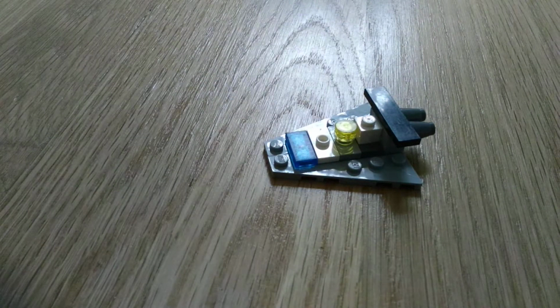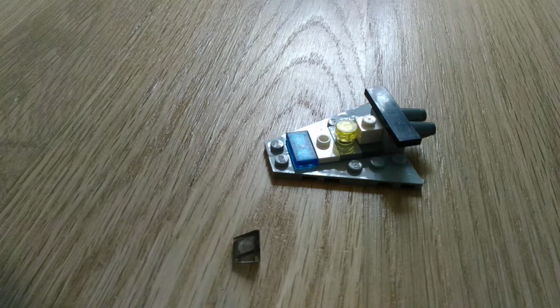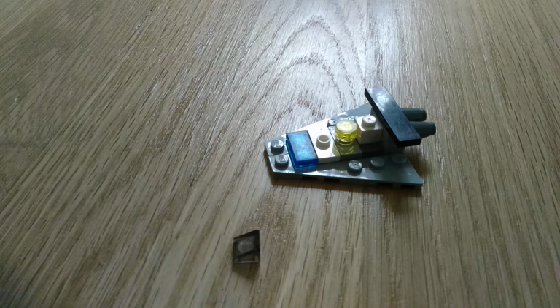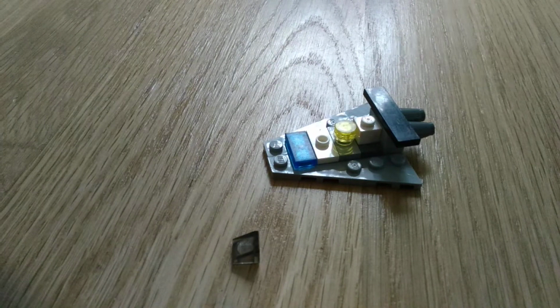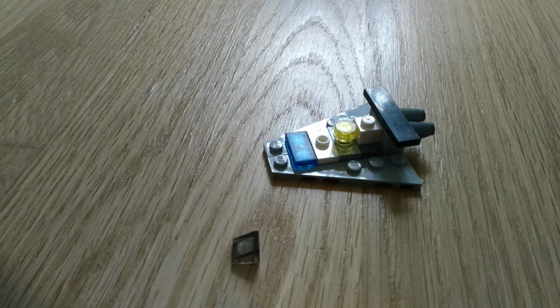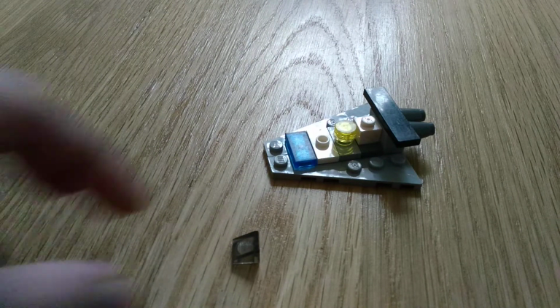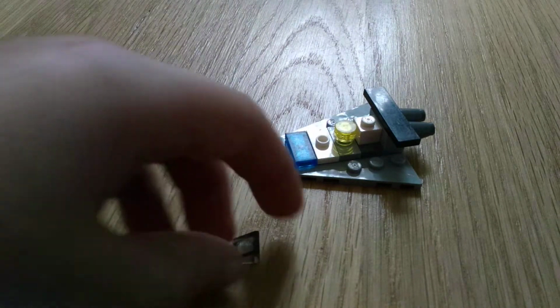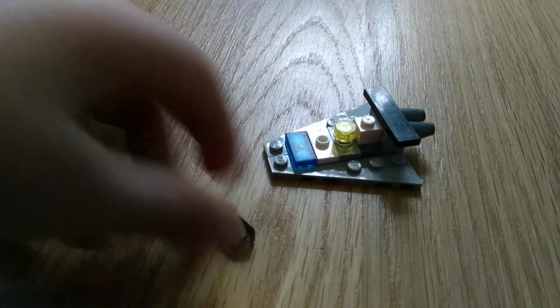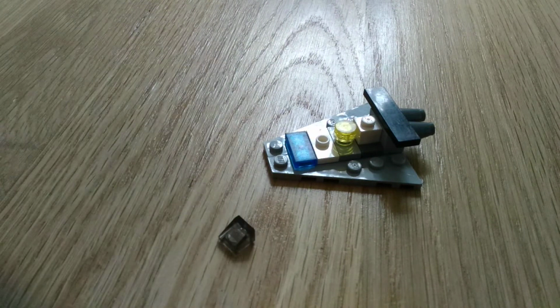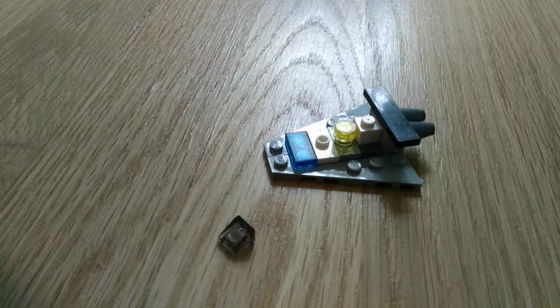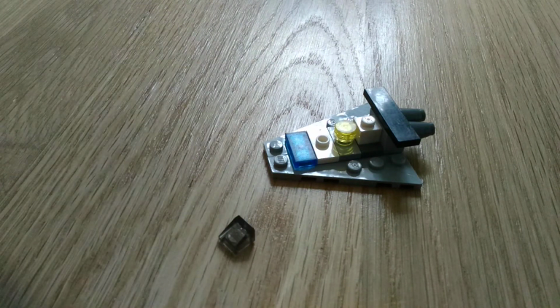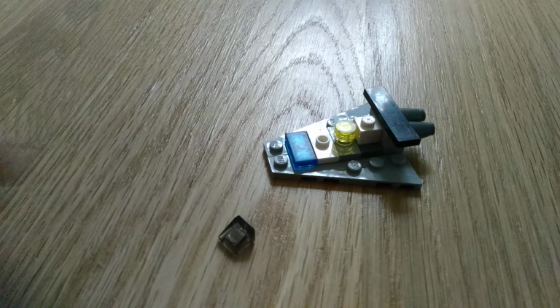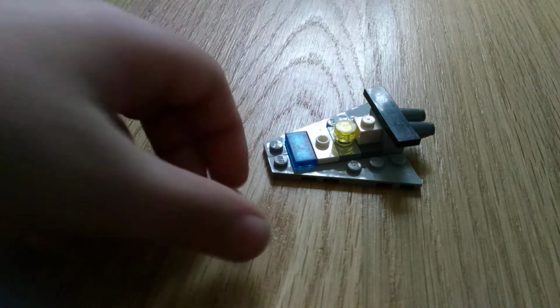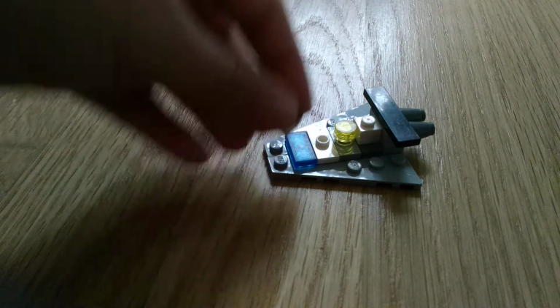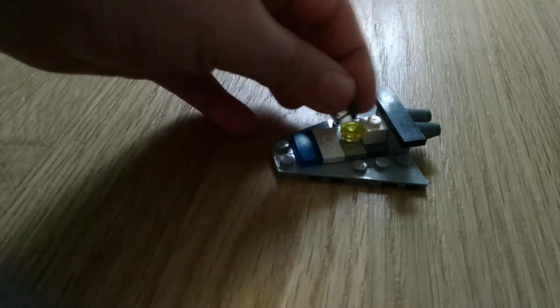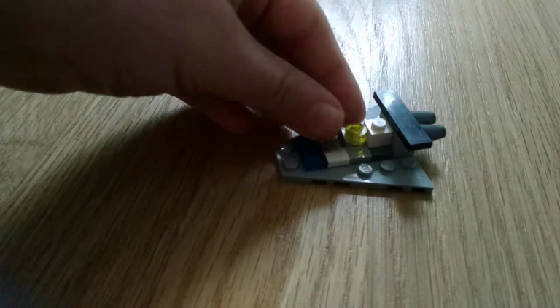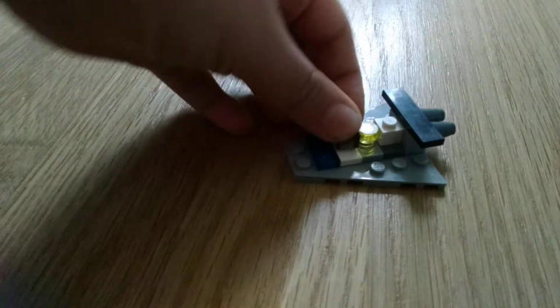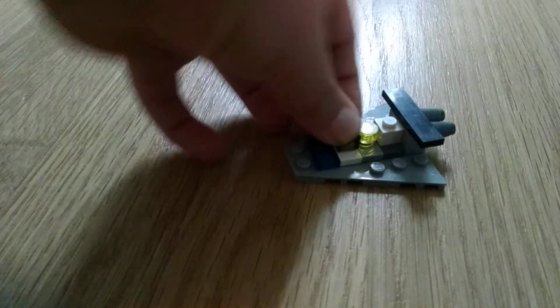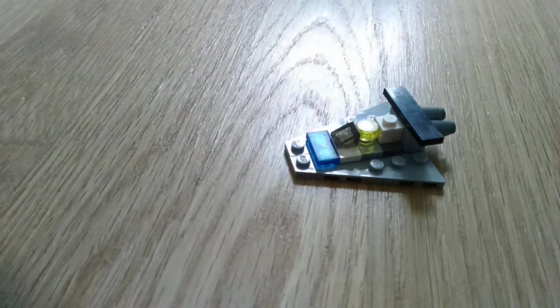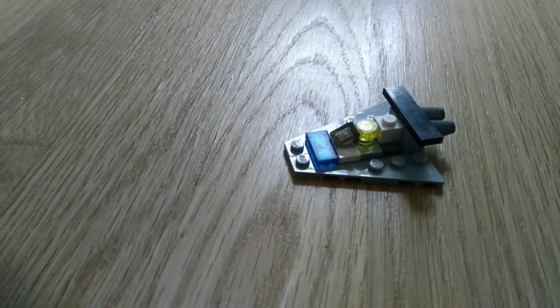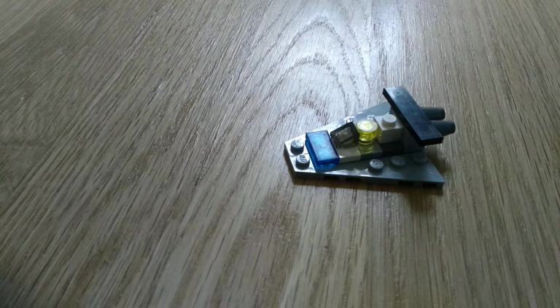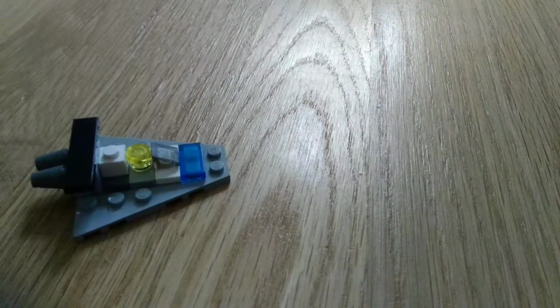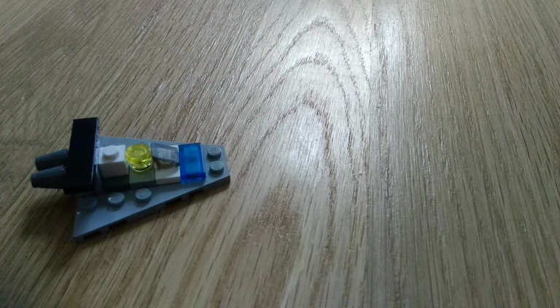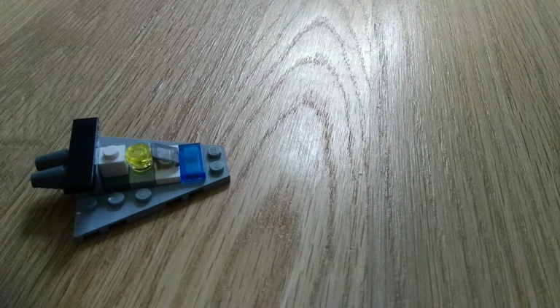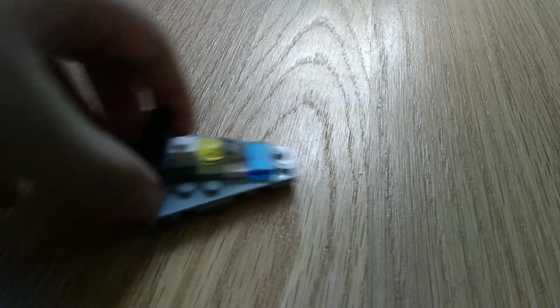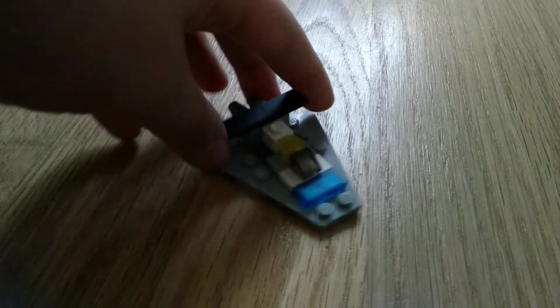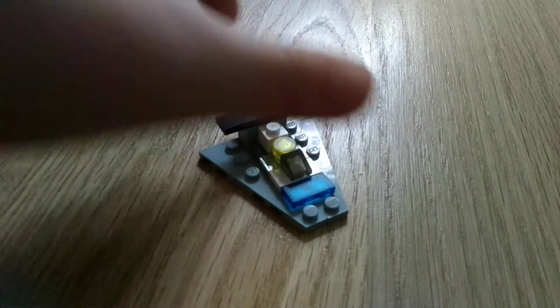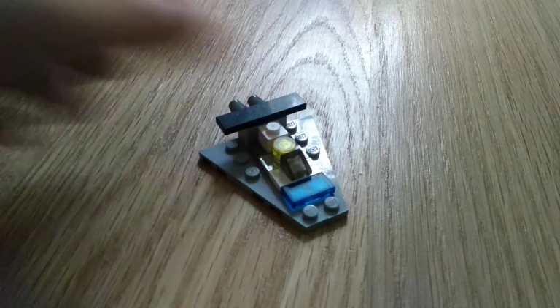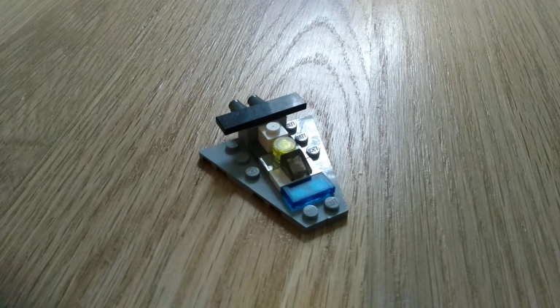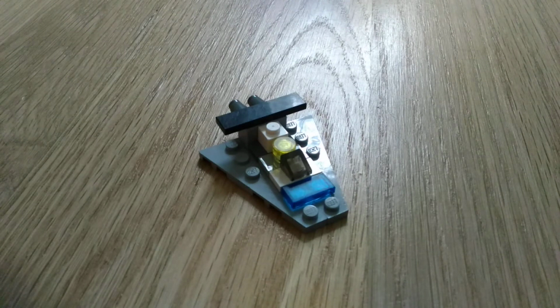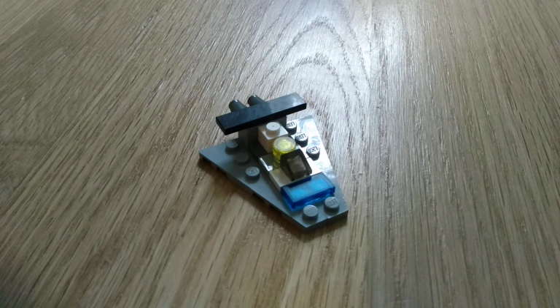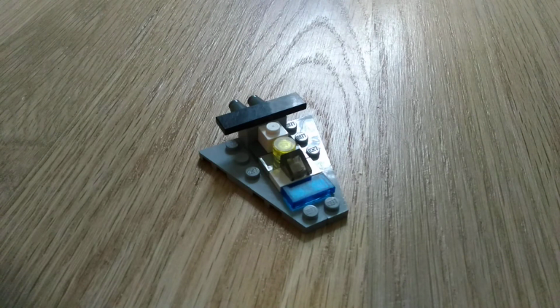And for the final step, put on a triangle that is see-through right here. And there we go — a cool ship that looks like it's from Star Wars.